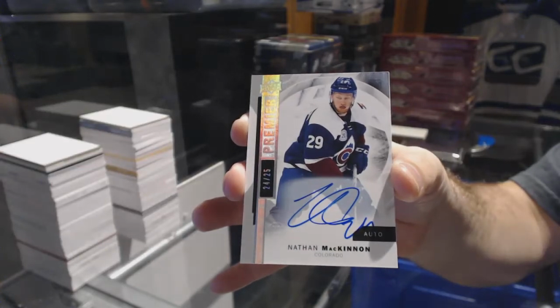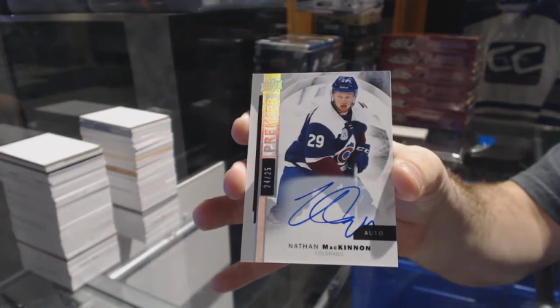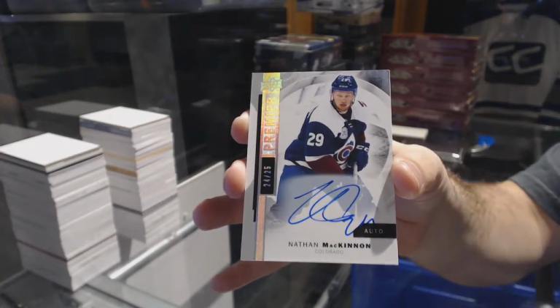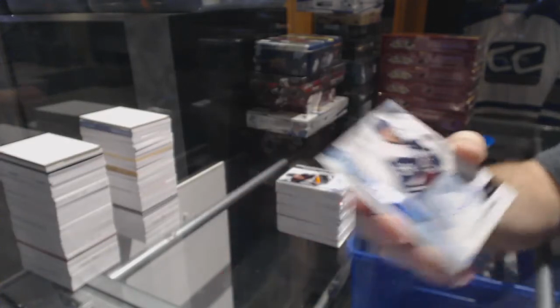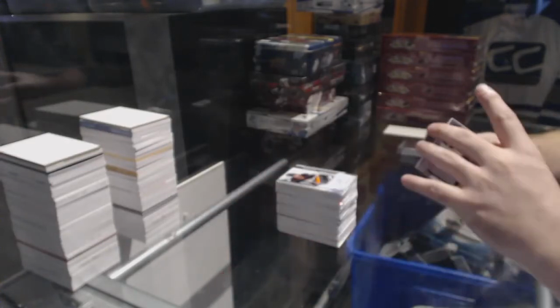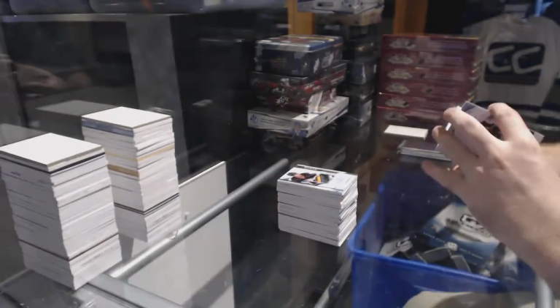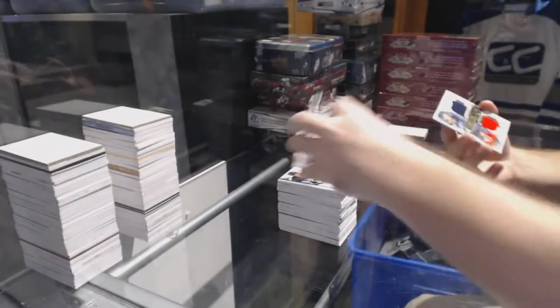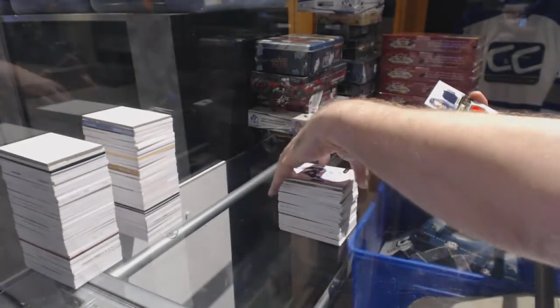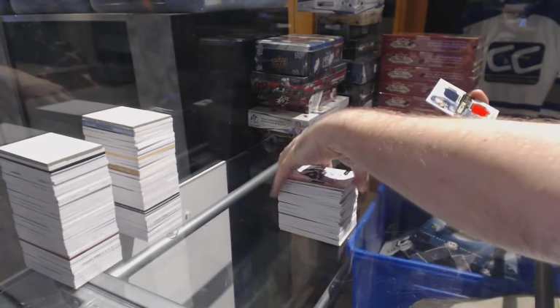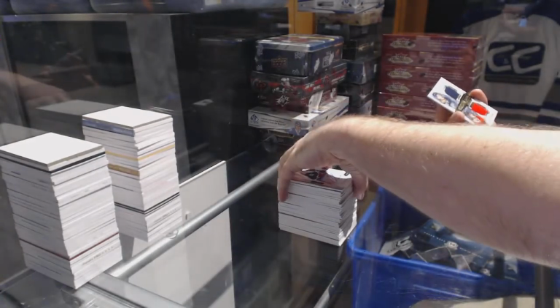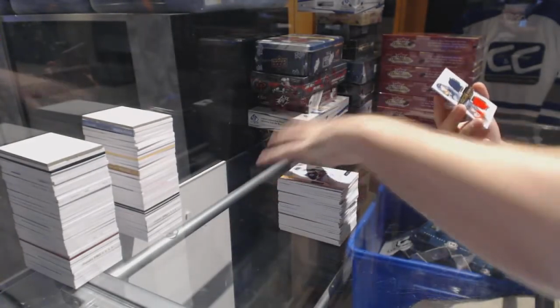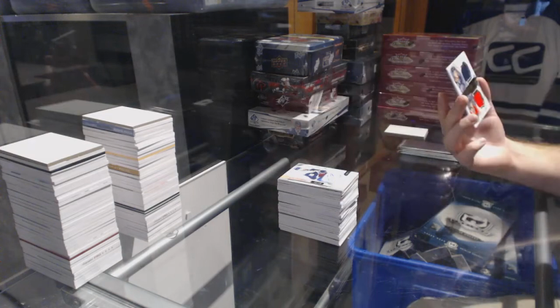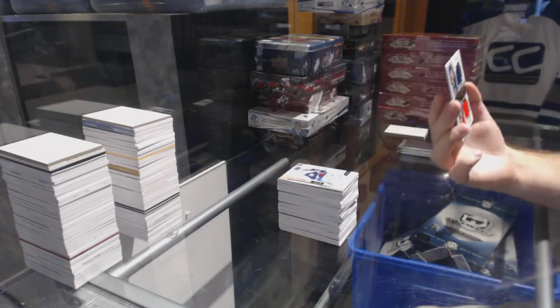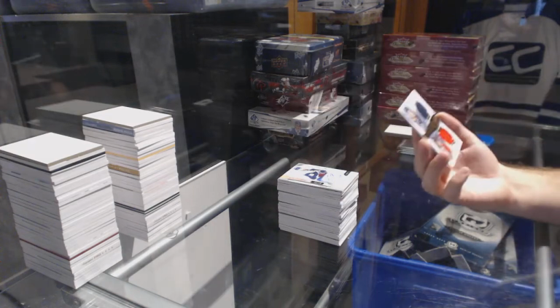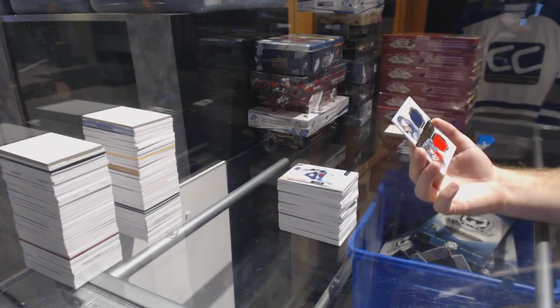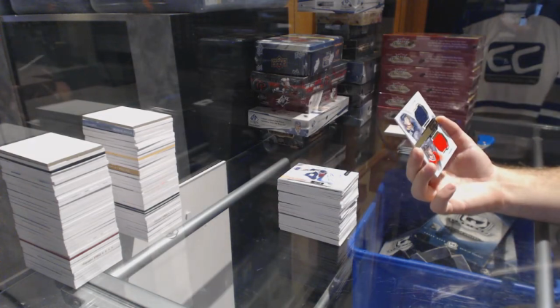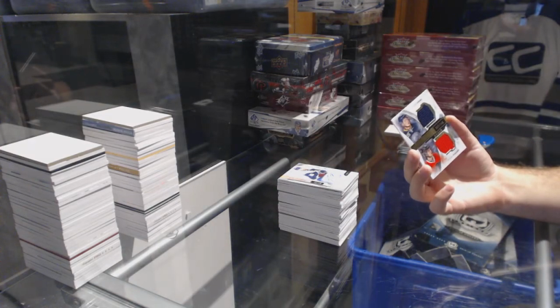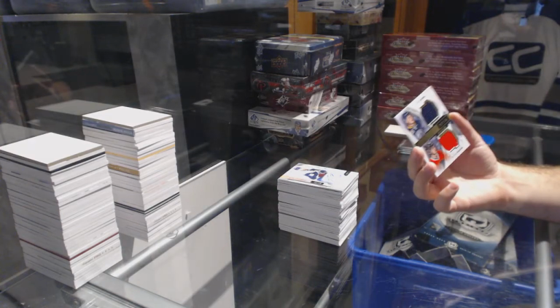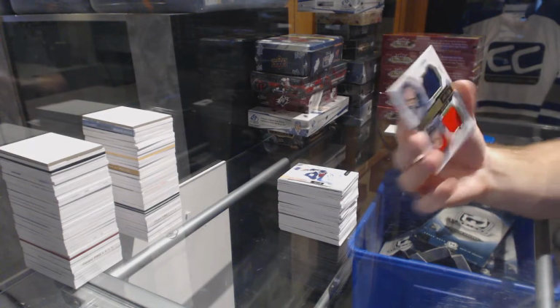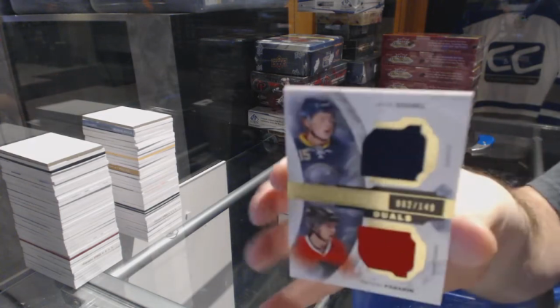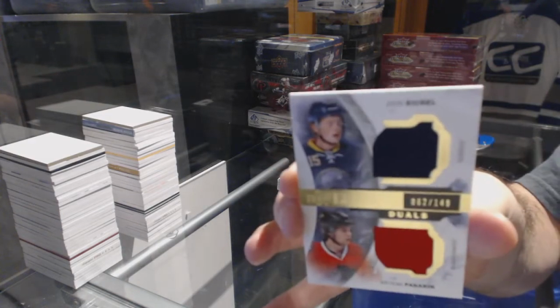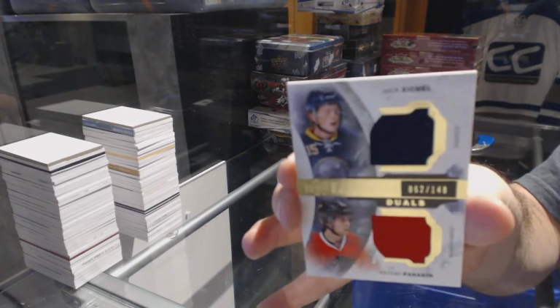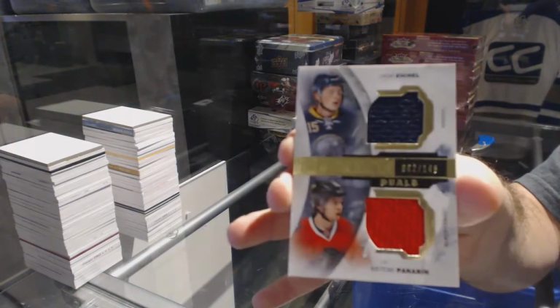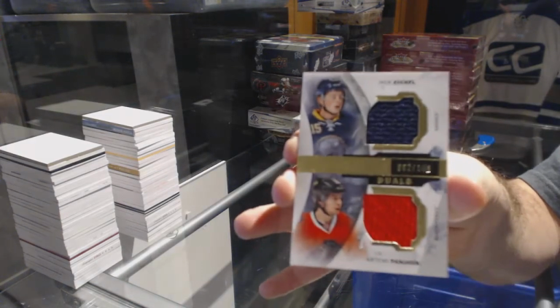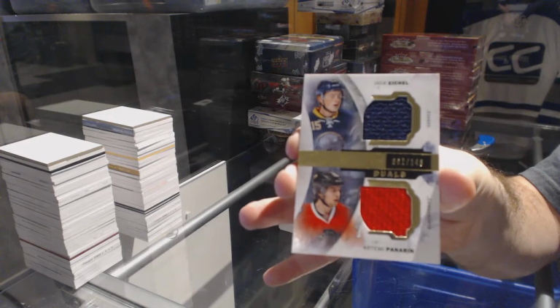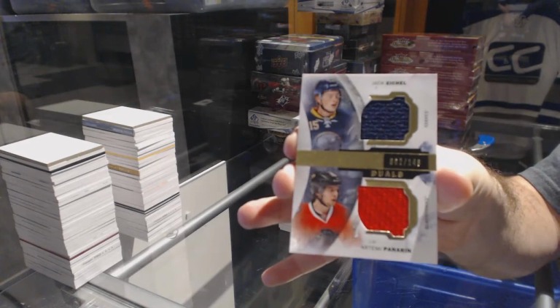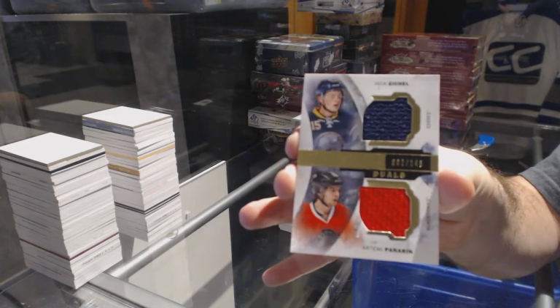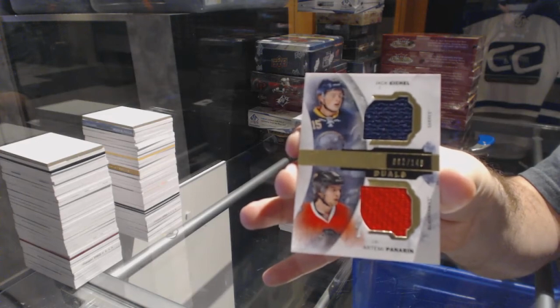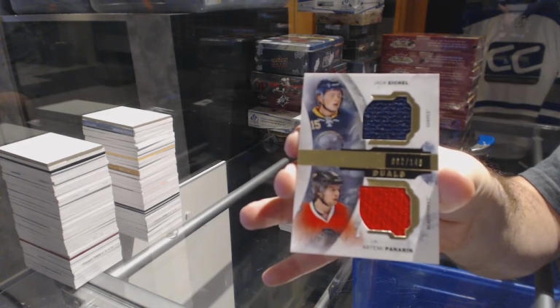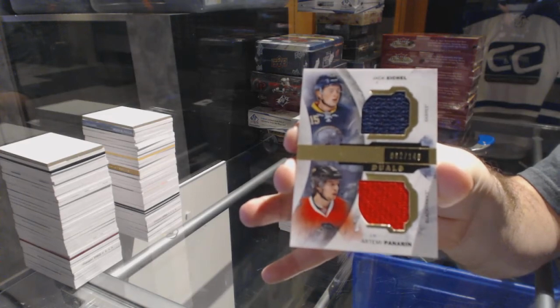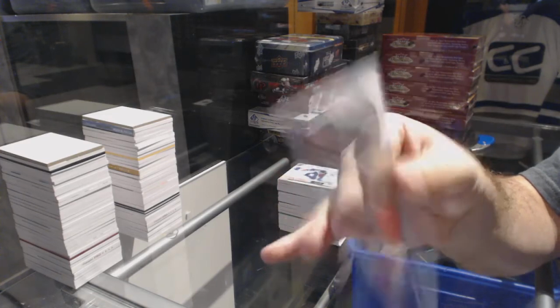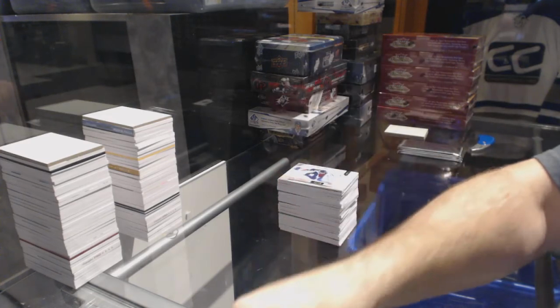We've got a short print Premier Base Autograph, number 25, for the Colorado Avalanche, Nathan MacKinnon. And we've got a random, which will be between Buffalo and Chicago, number 149 — Panarin and Eichel. That was solid.